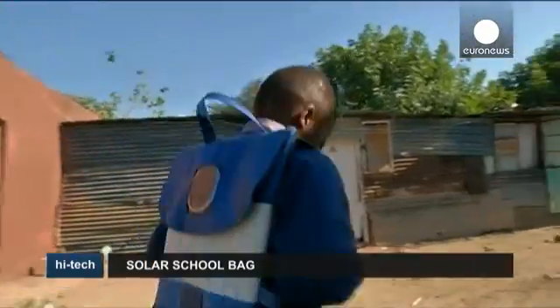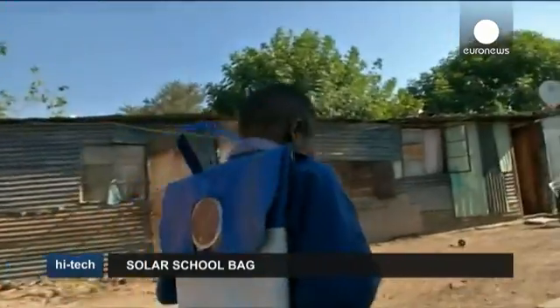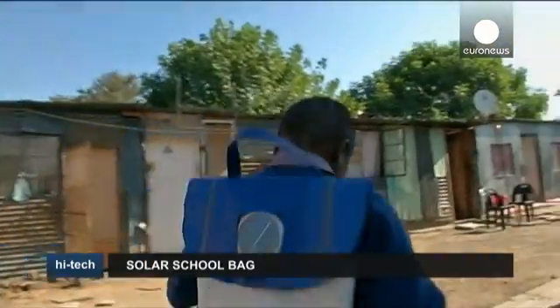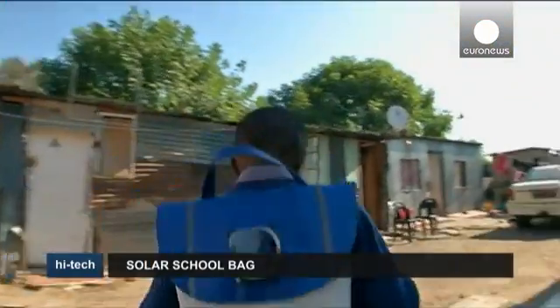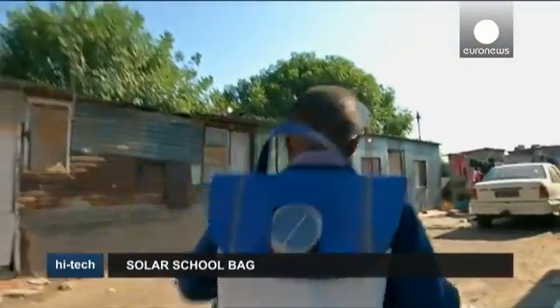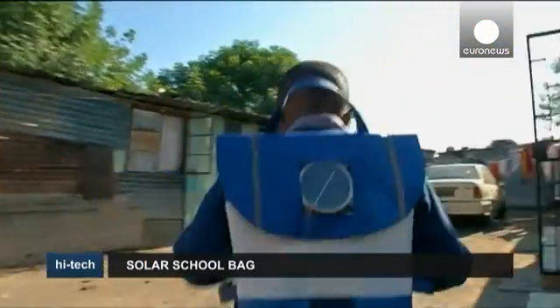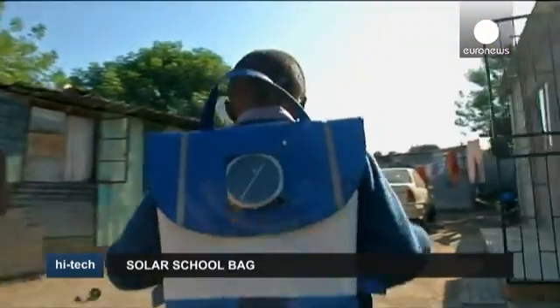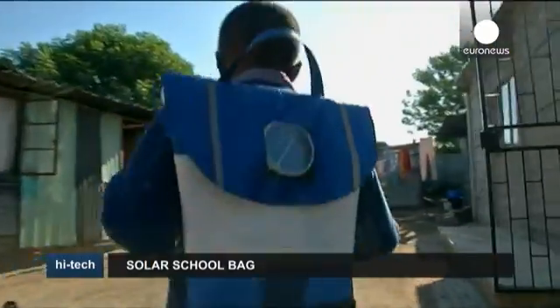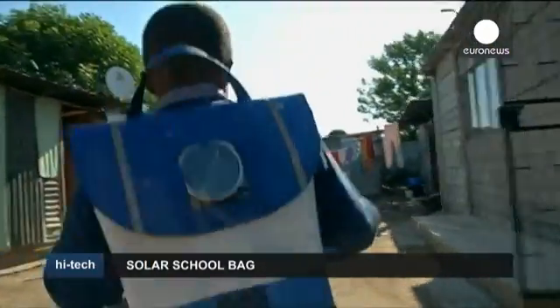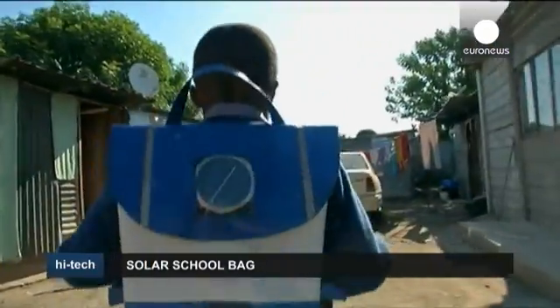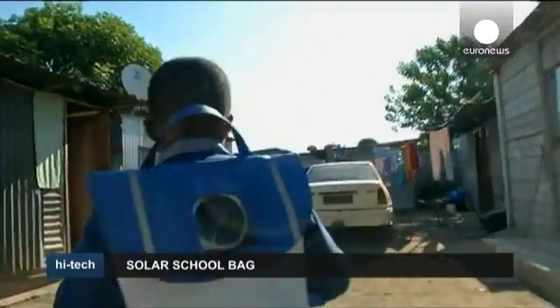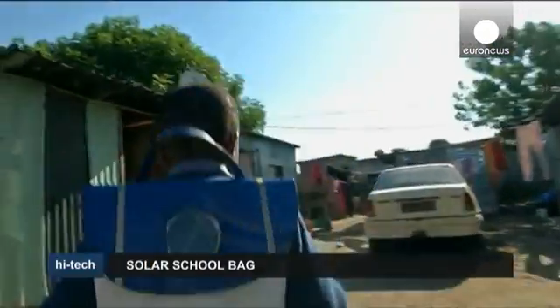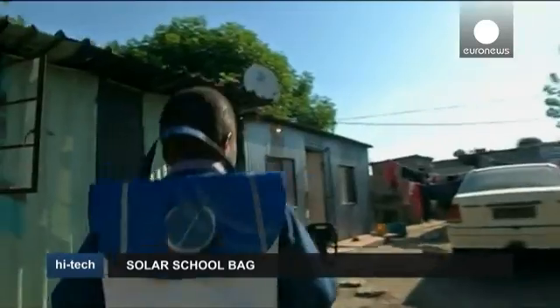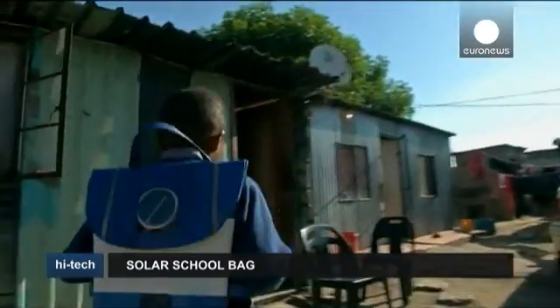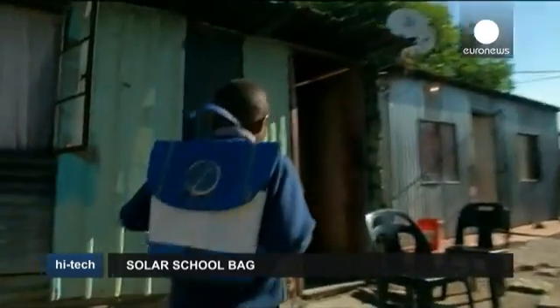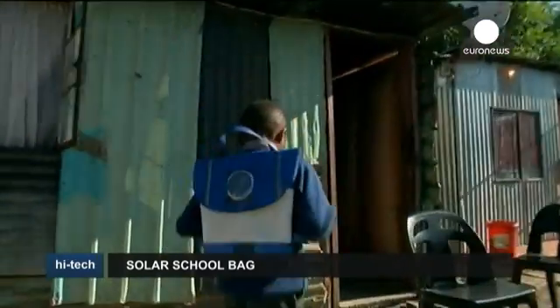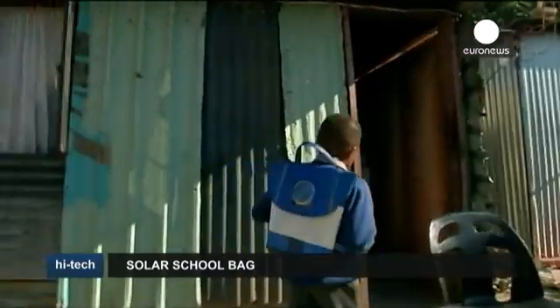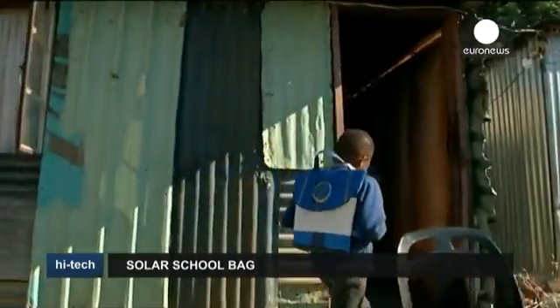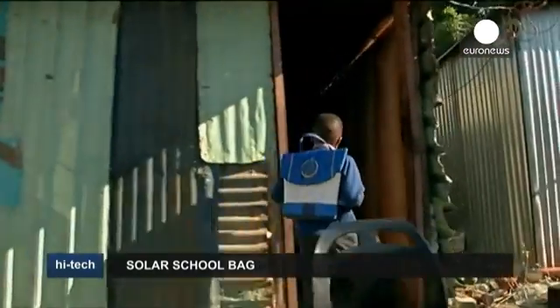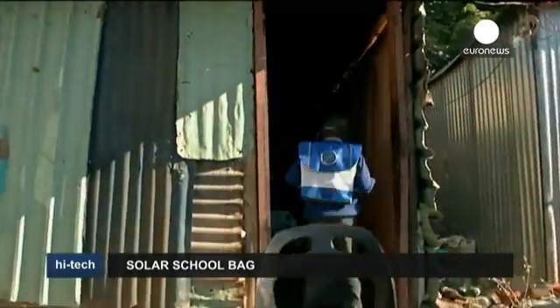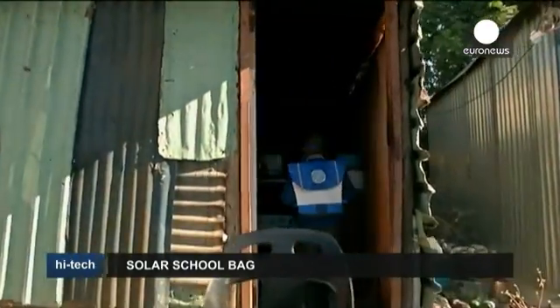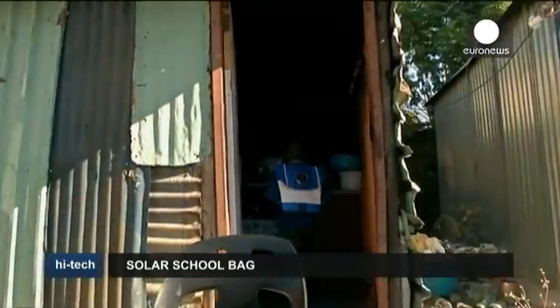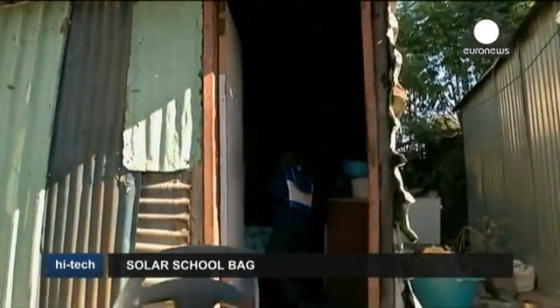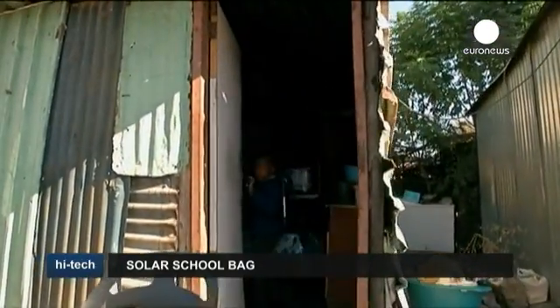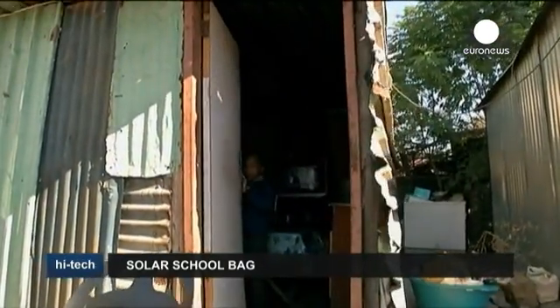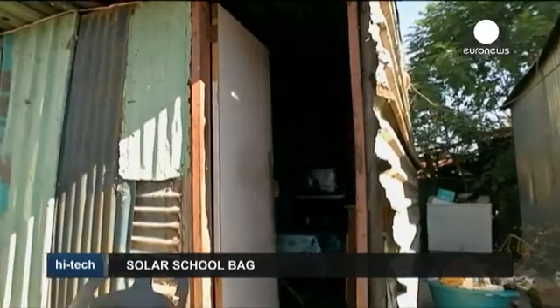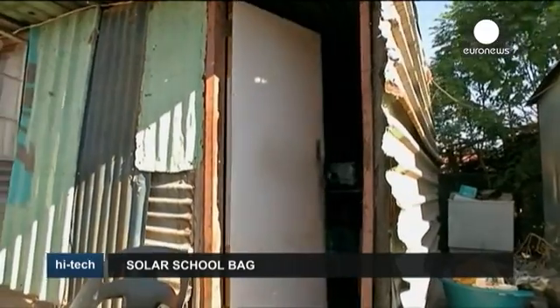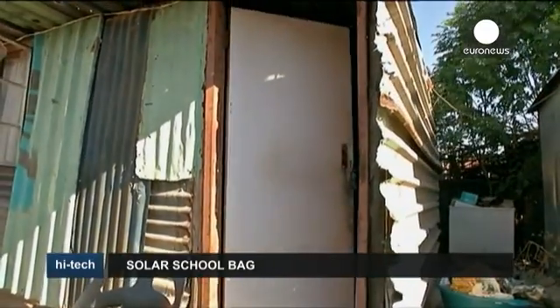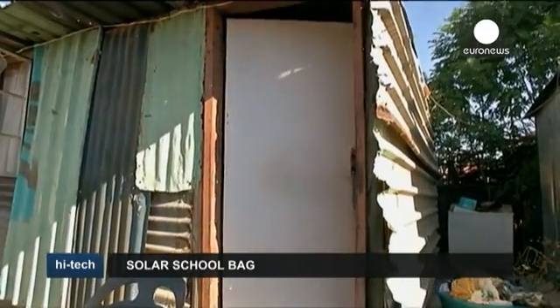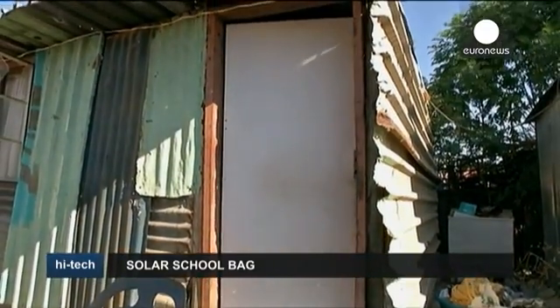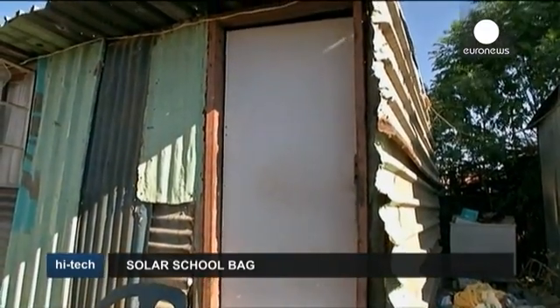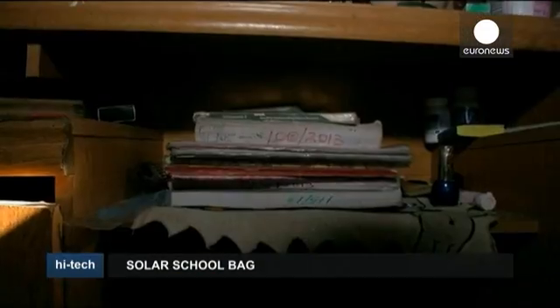9-year-old Kamangilo is one of many school children living in impoverished communities in South Africa affected by power cuts. The creators of the innovative solar-powered school bag he's carrying are hoping to change things.